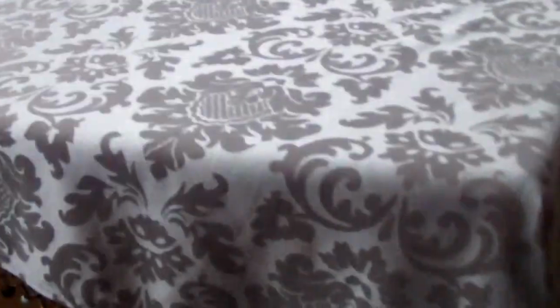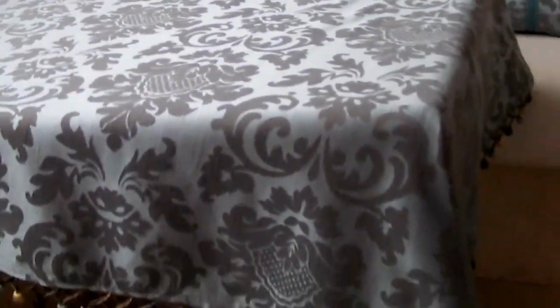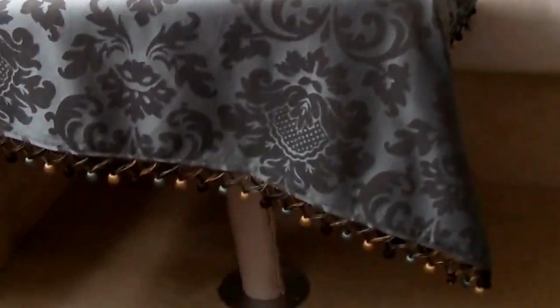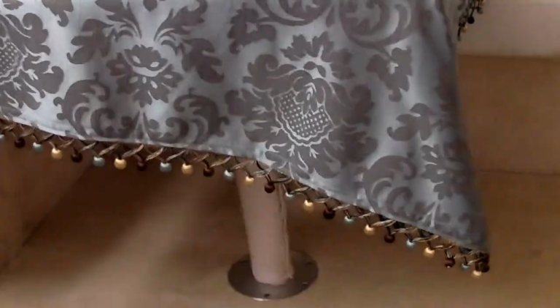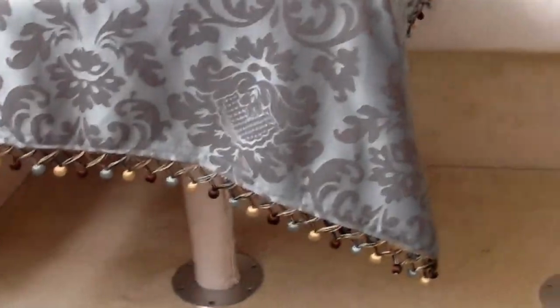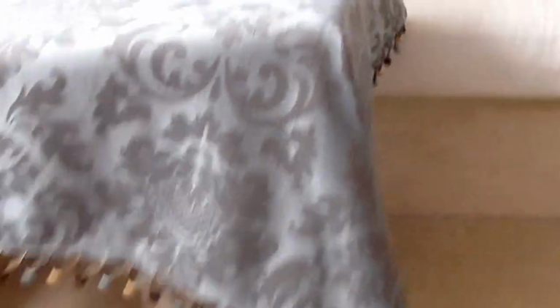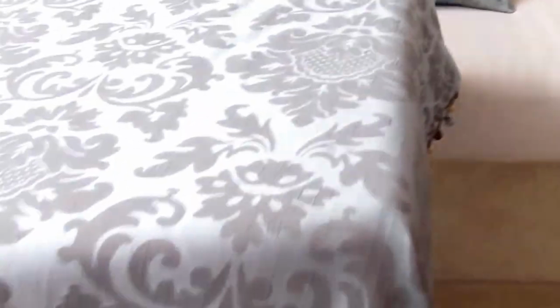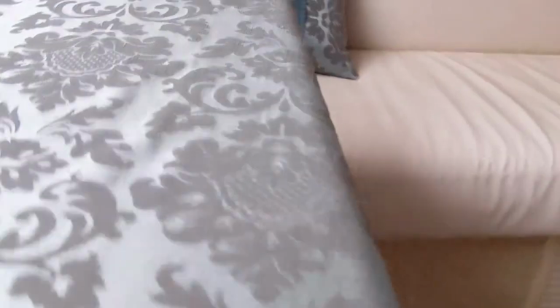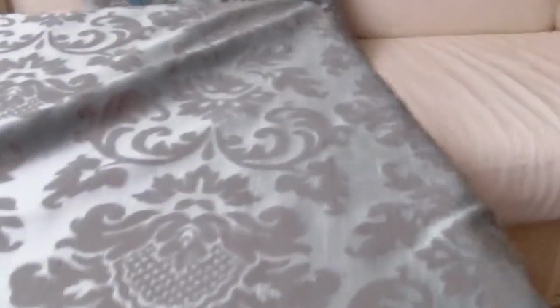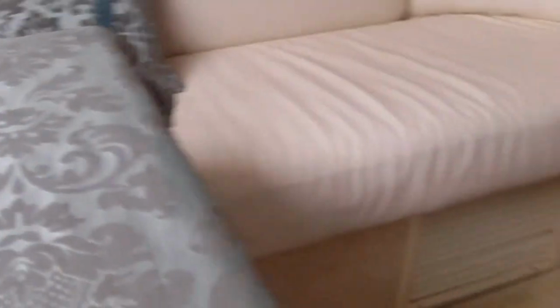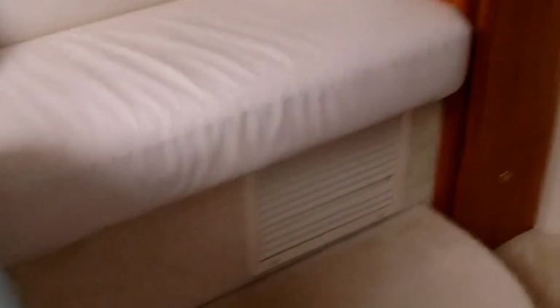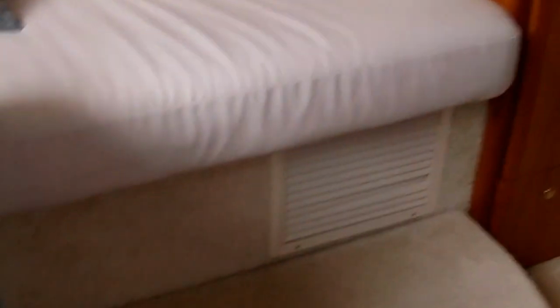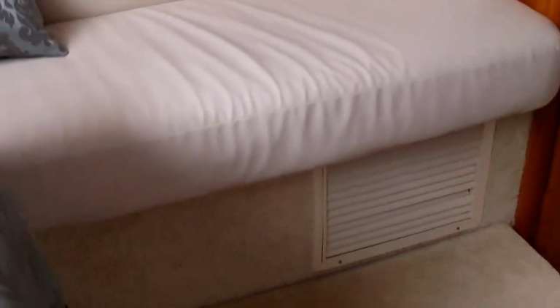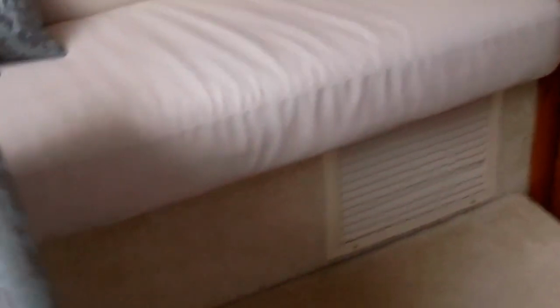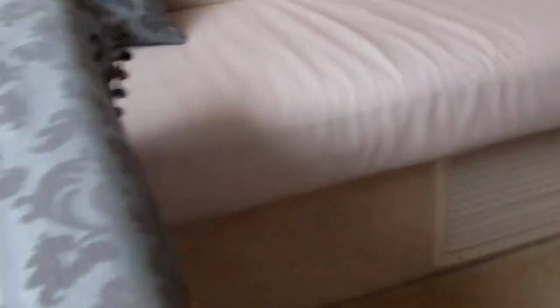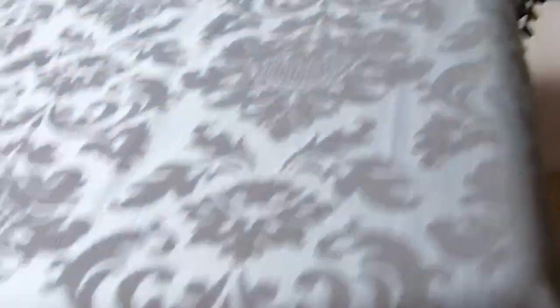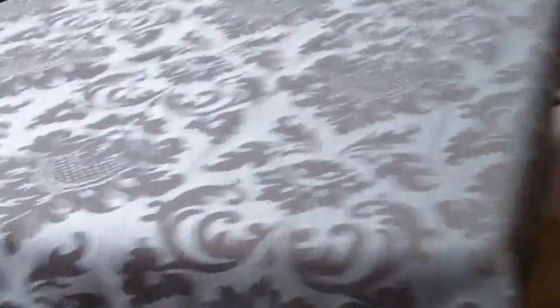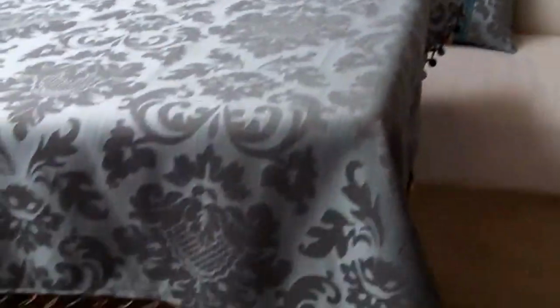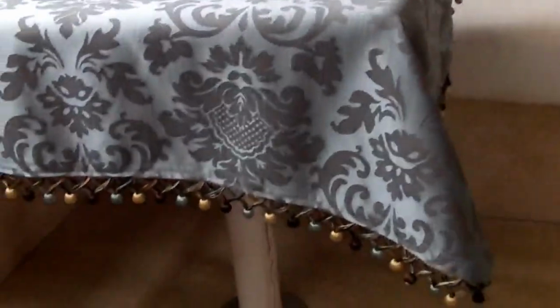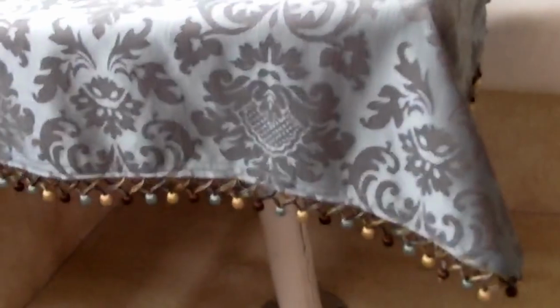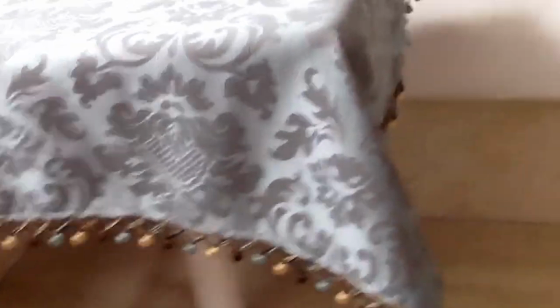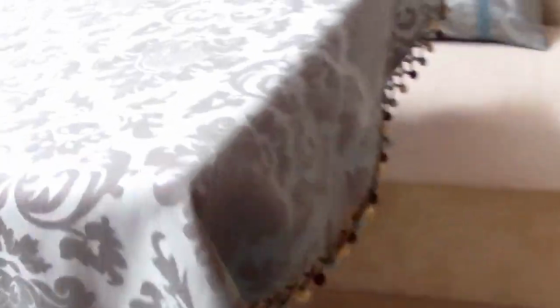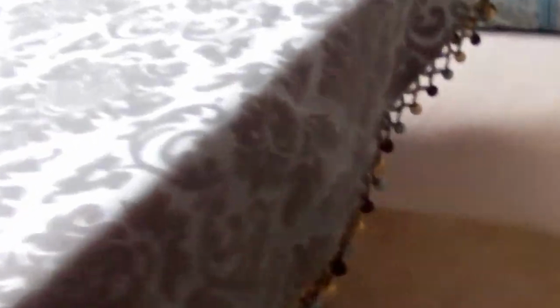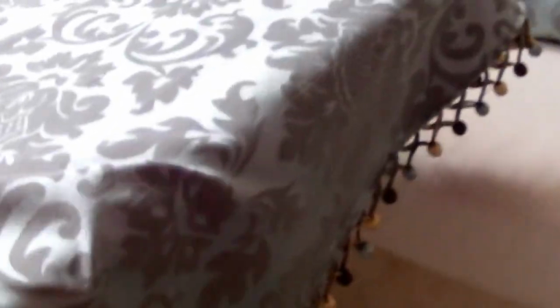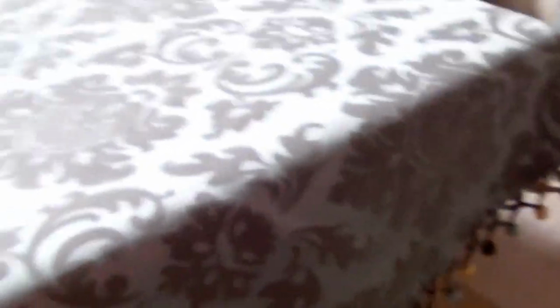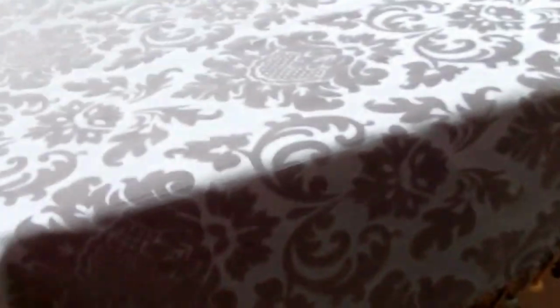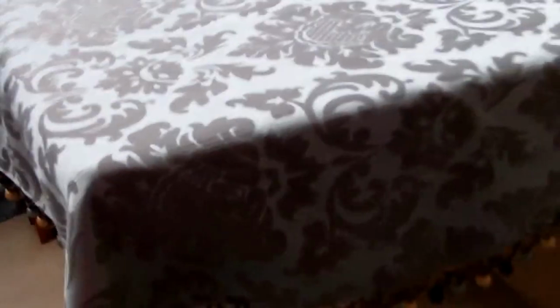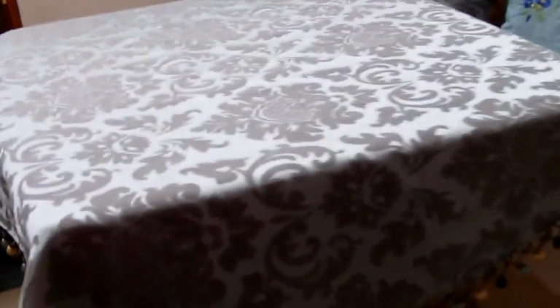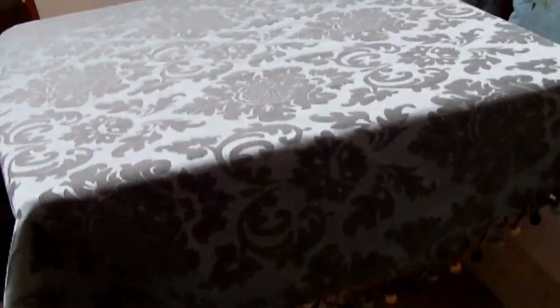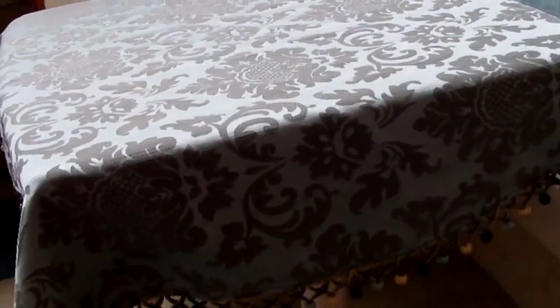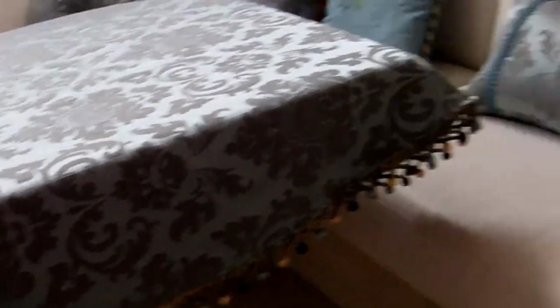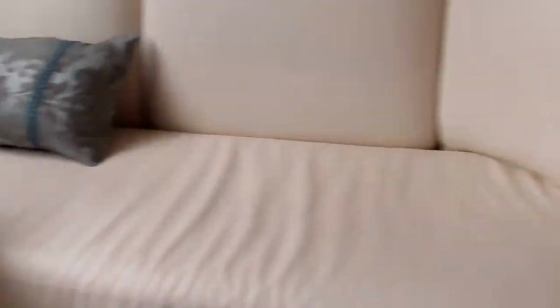That's the tablecloth — well, it's not a tablecloth, it's a covering. It's a little crooked, but that's it.